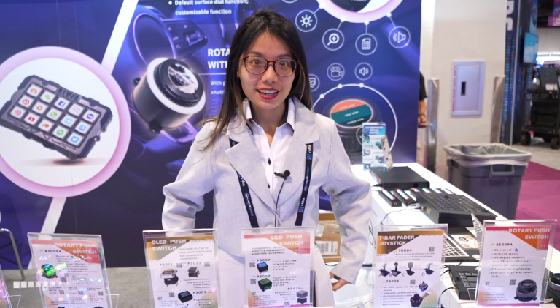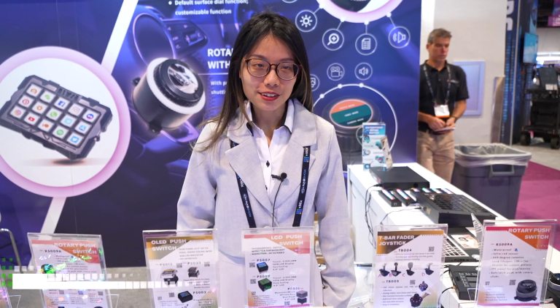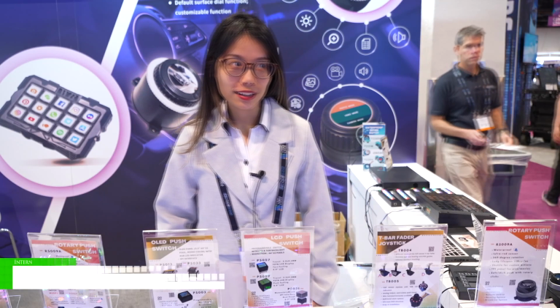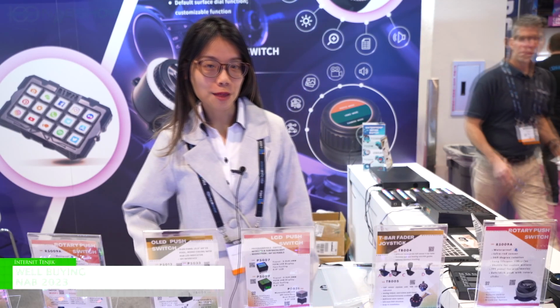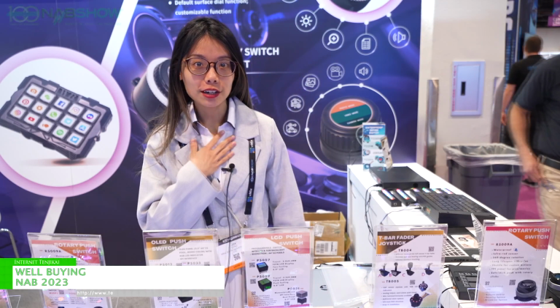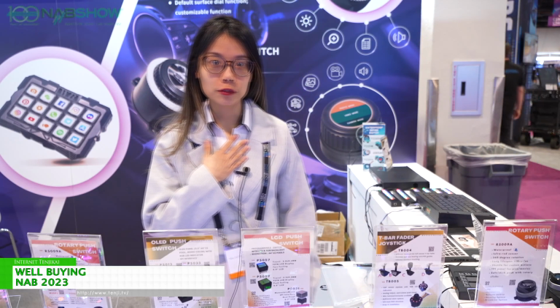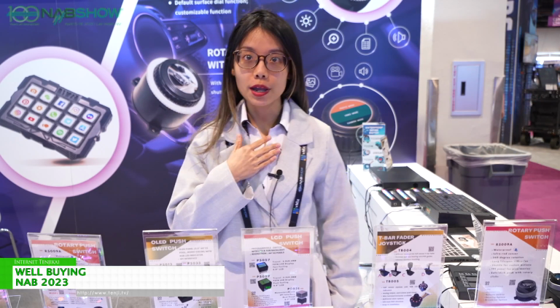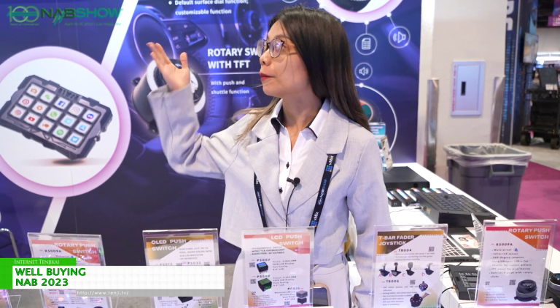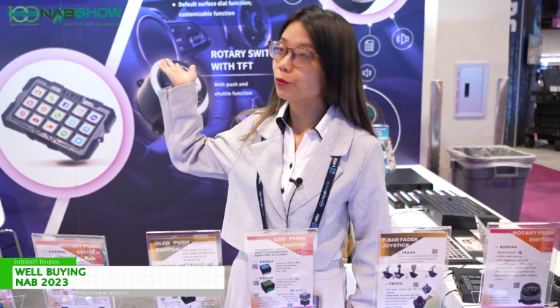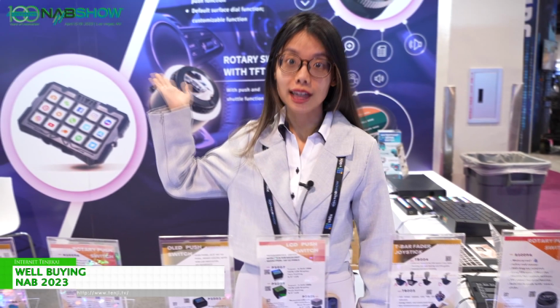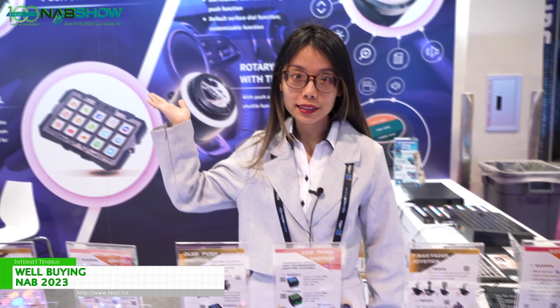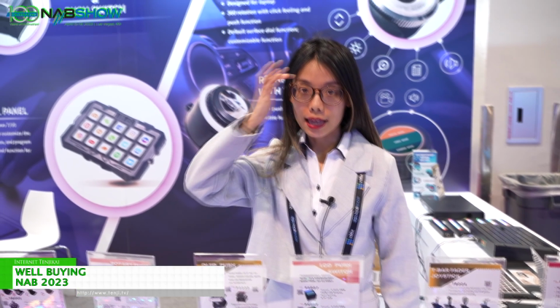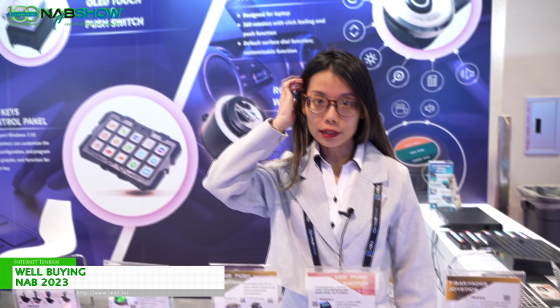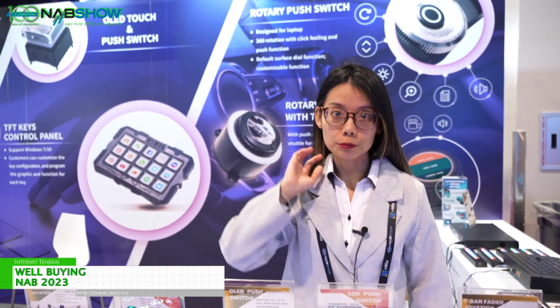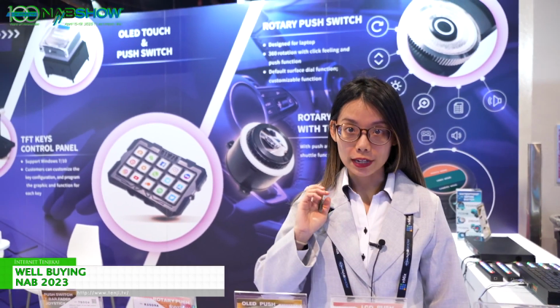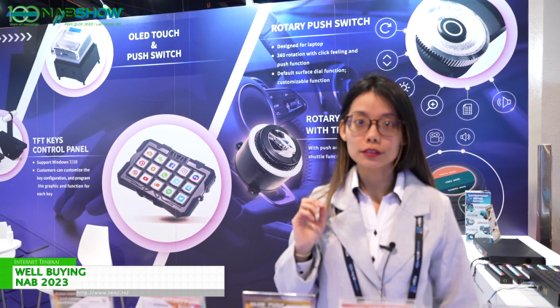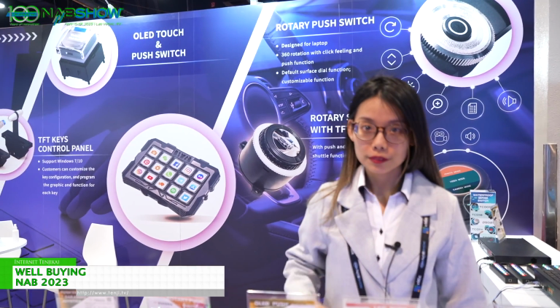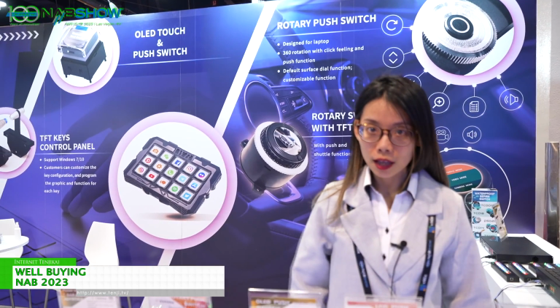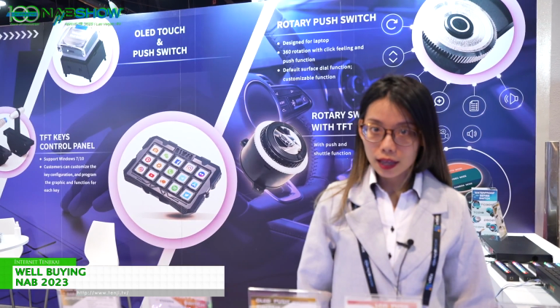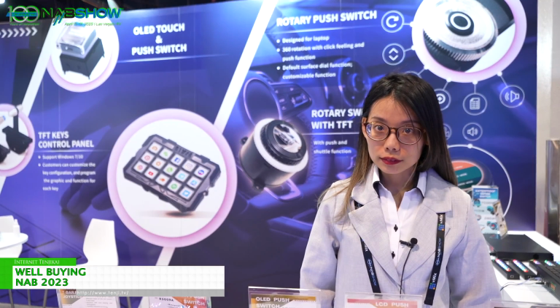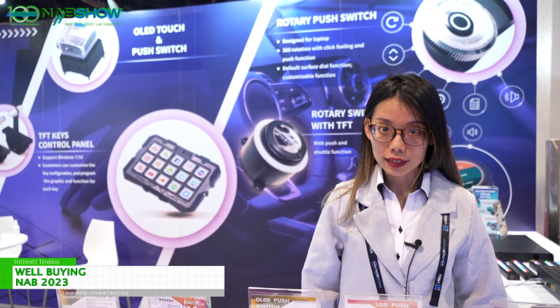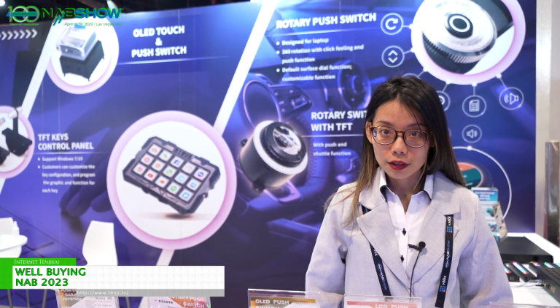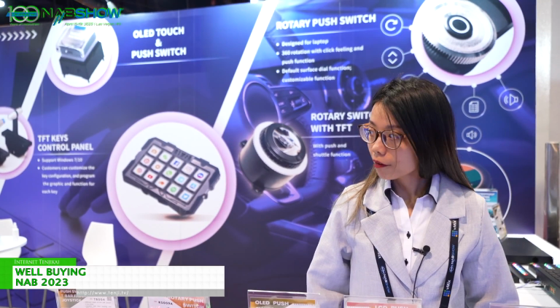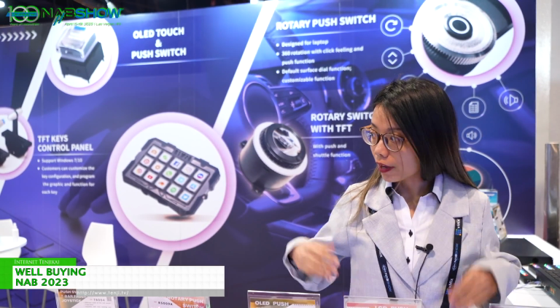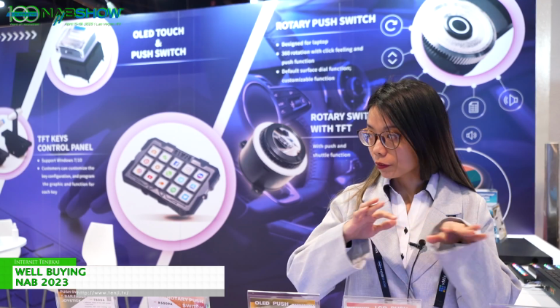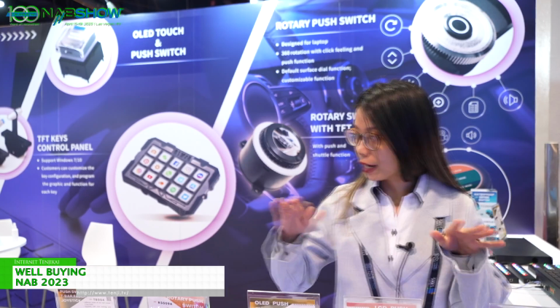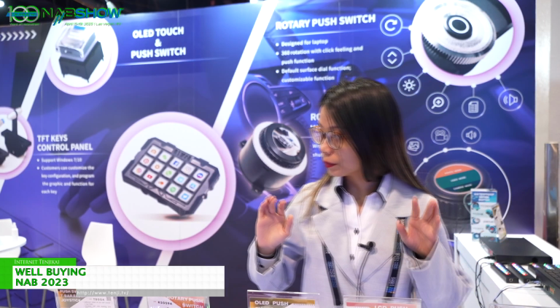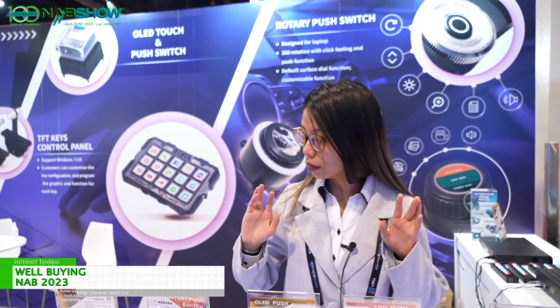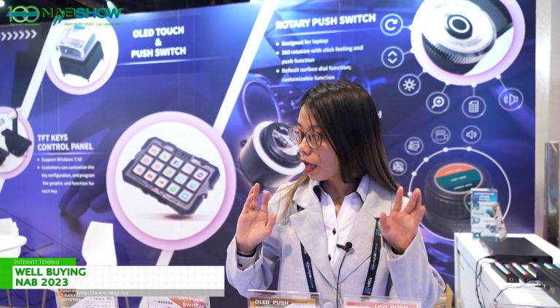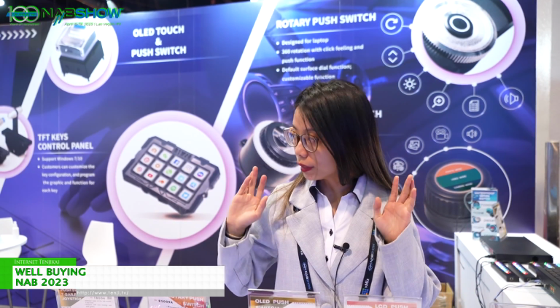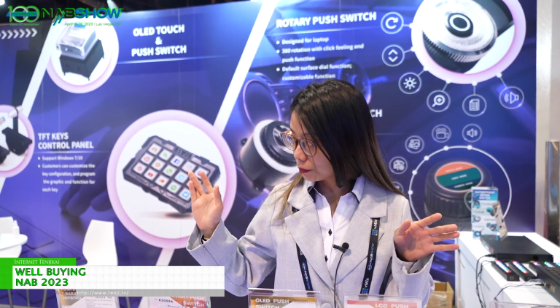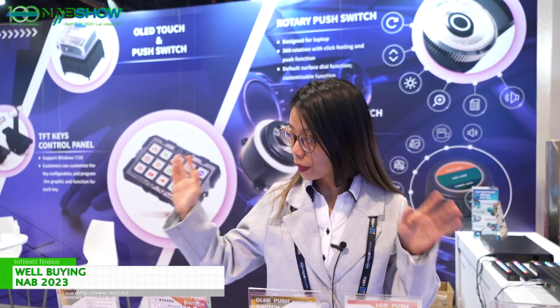Hello, I'm Joey. We are Whalebuy. We are from Taiwan and we are a switch manufacturer and we have many different kinds of LED push buttons or tap buttons.